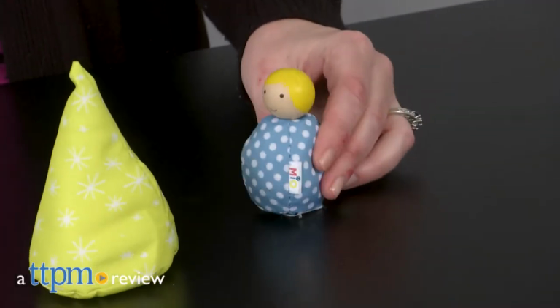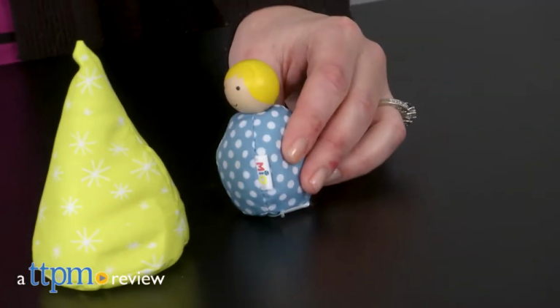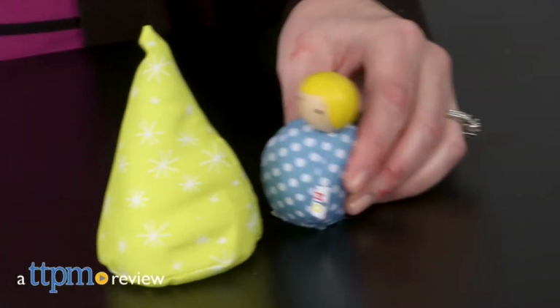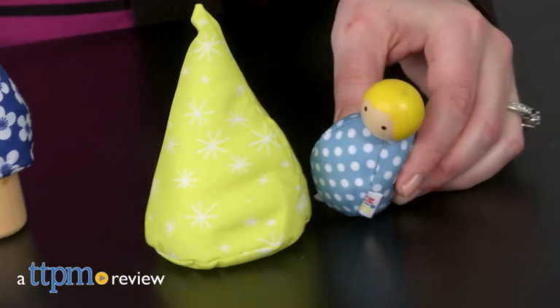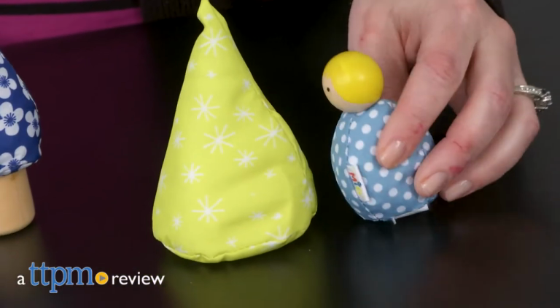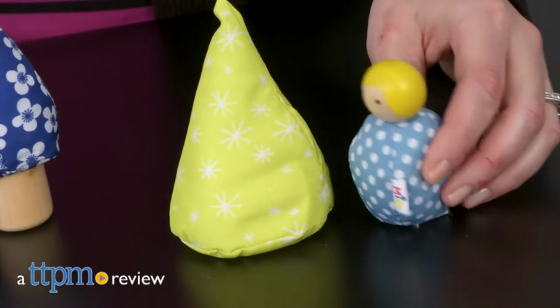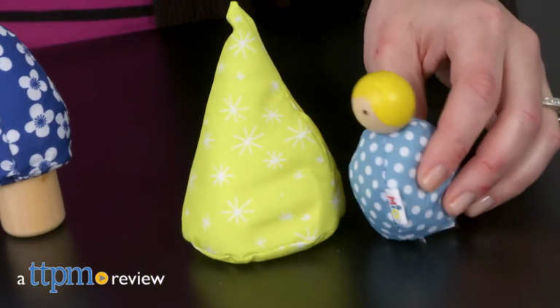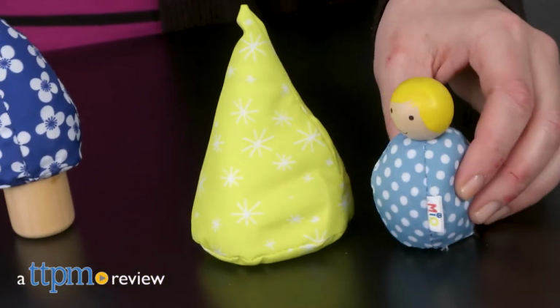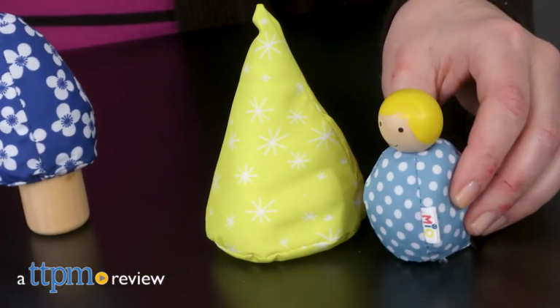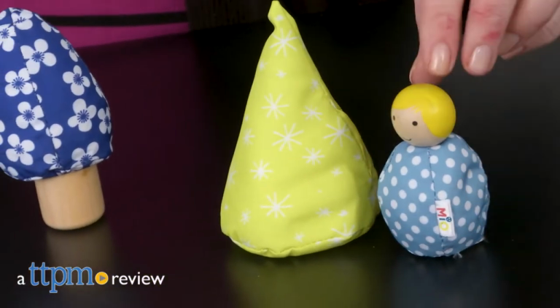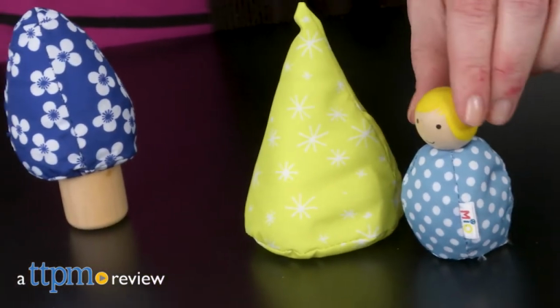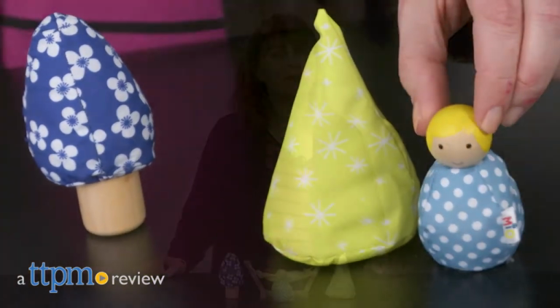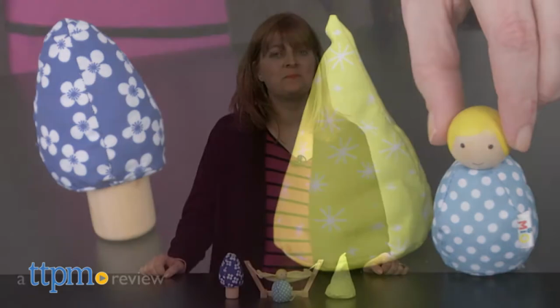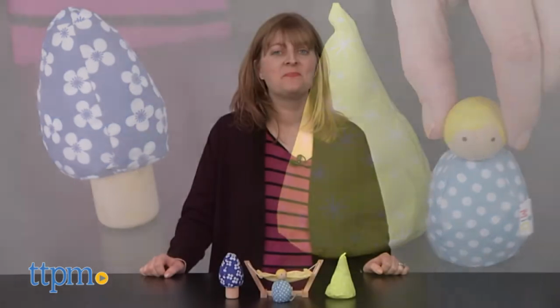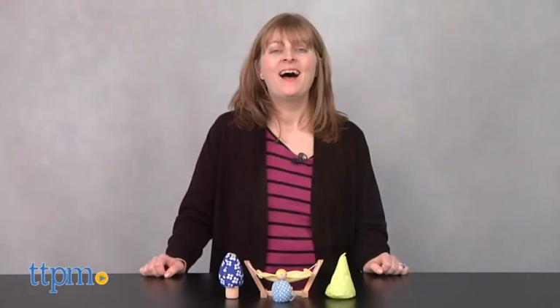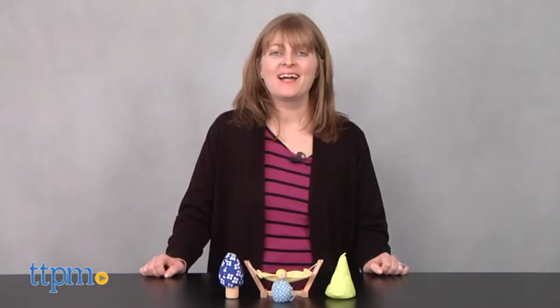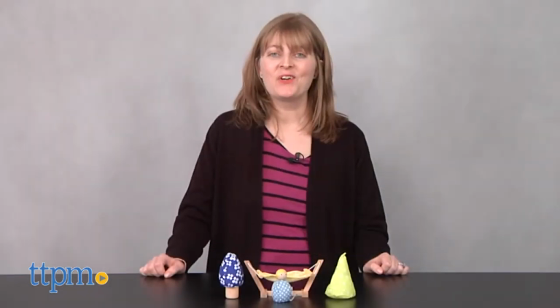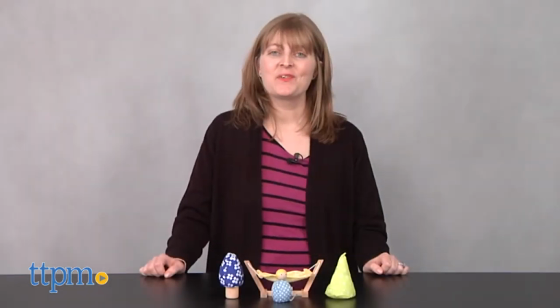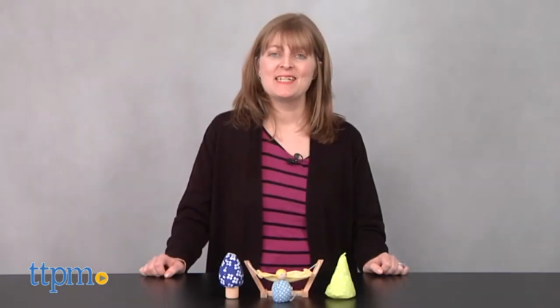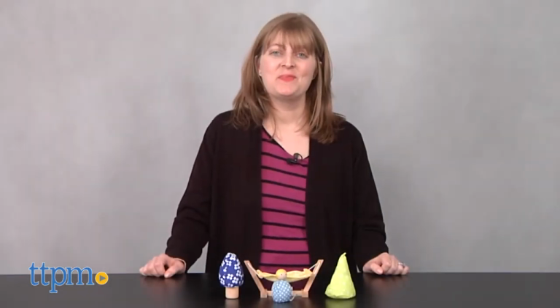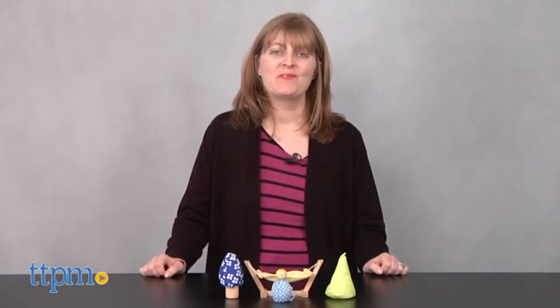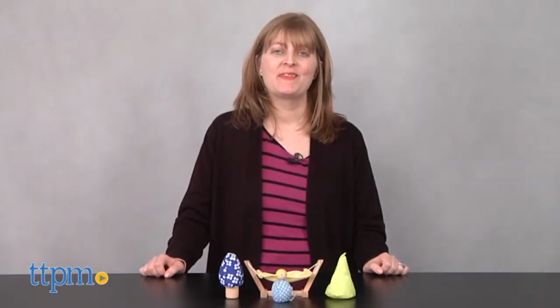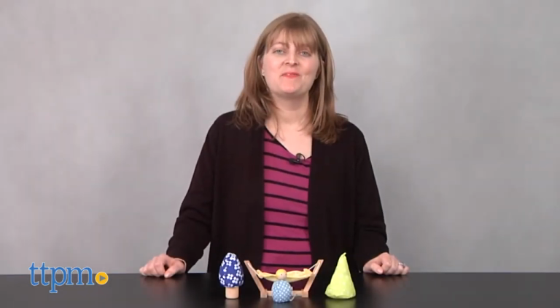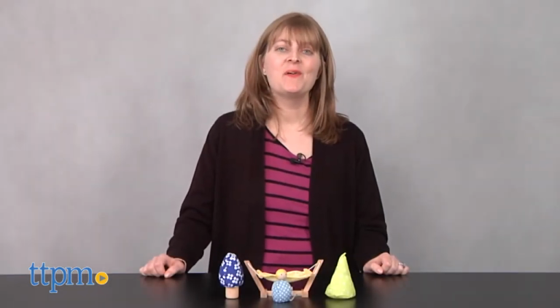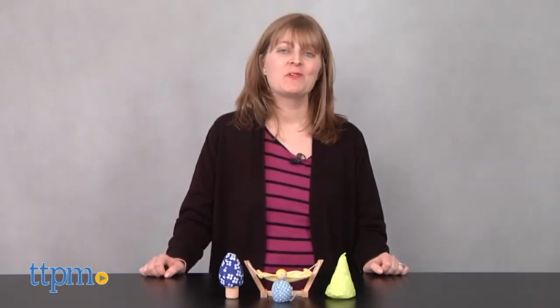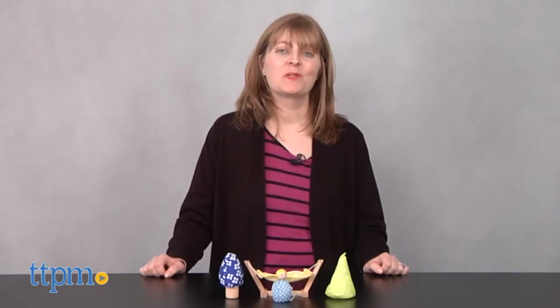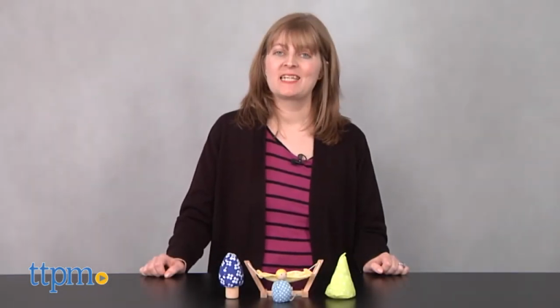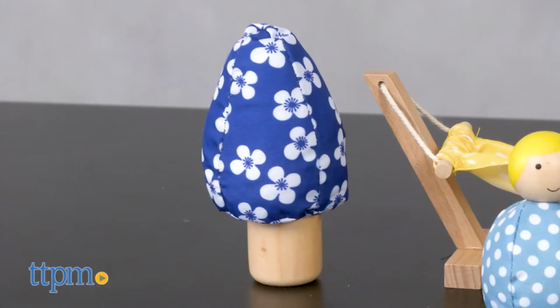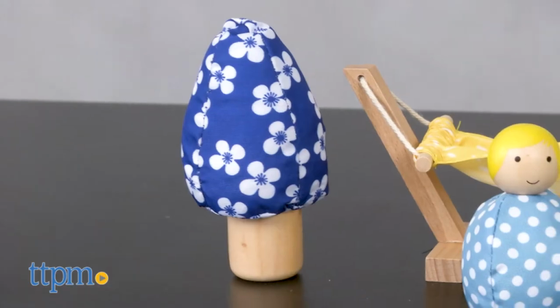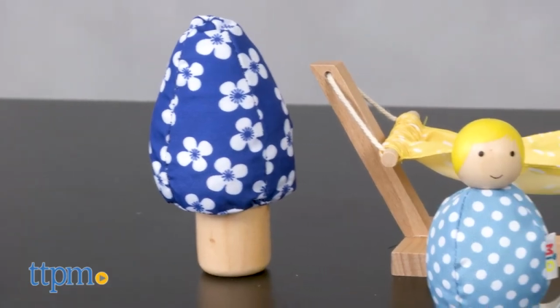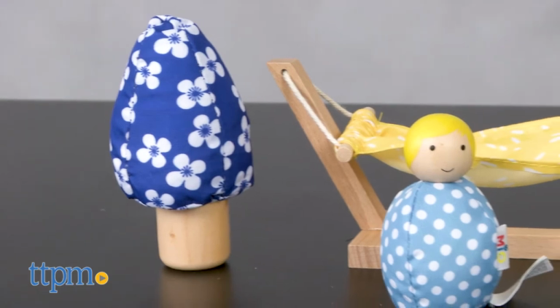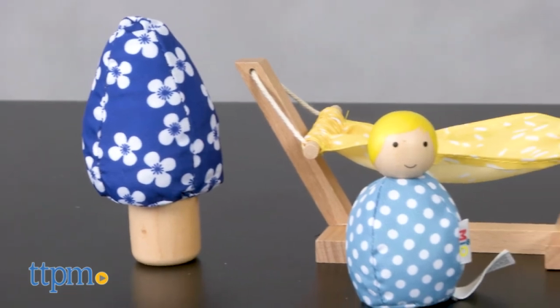Experience the great outdoors while playing indoors! Hi, I'm Laurie from TTPM, here with the Mio Outdoors playset from the Manhattan Toy Company.